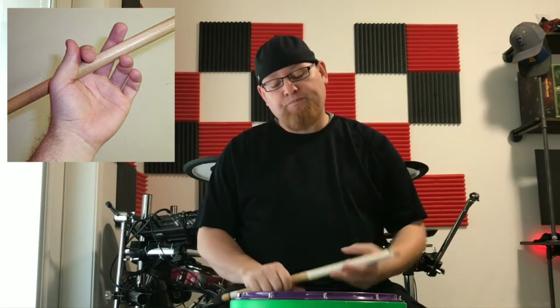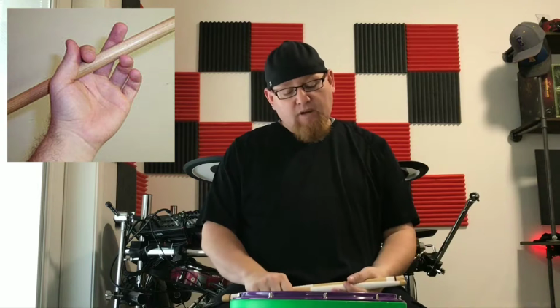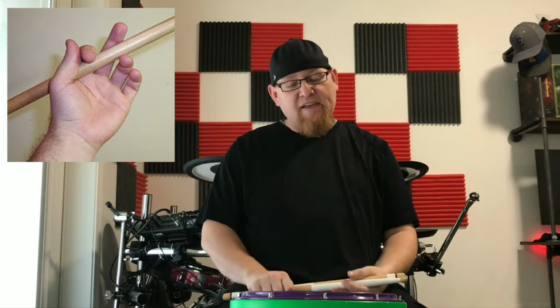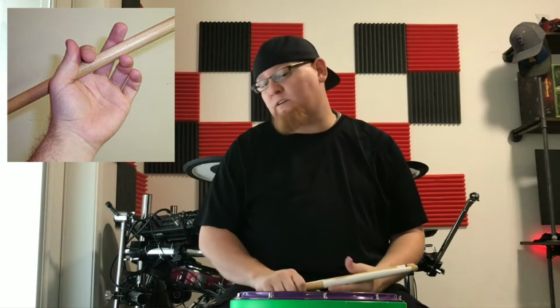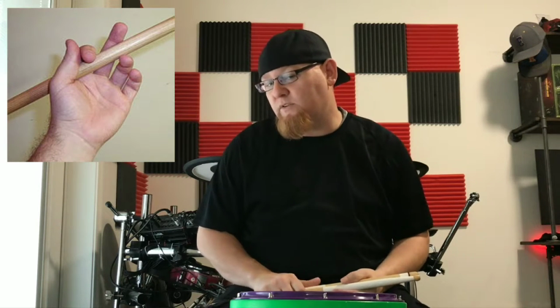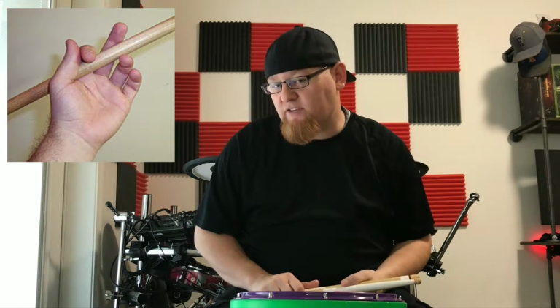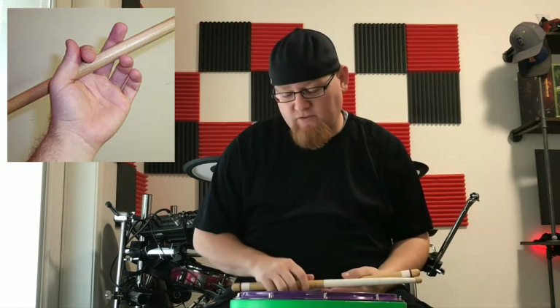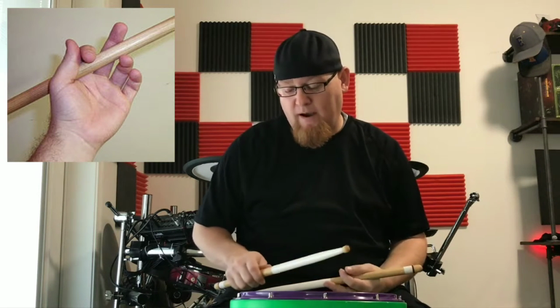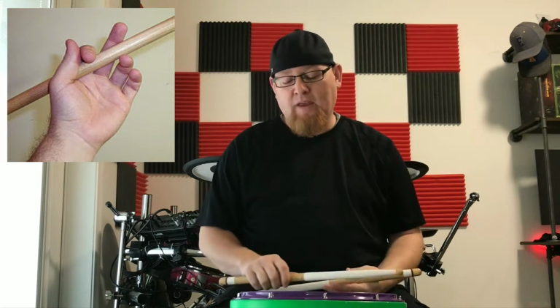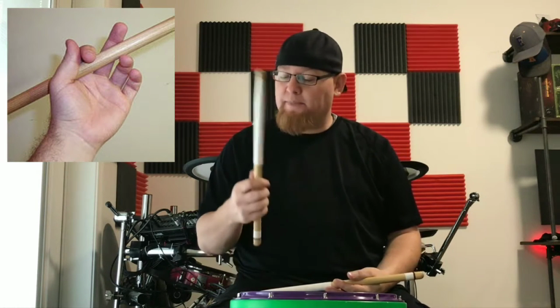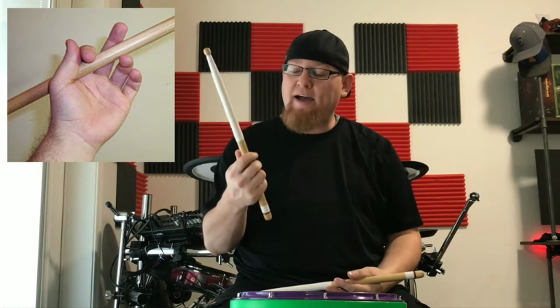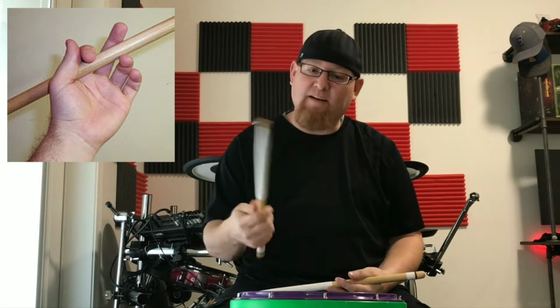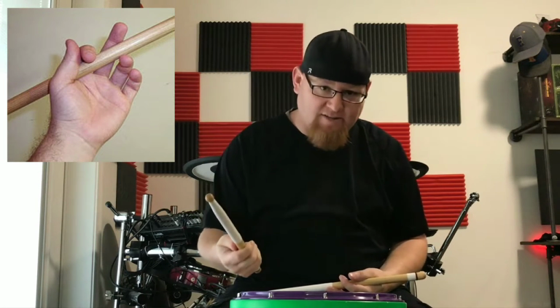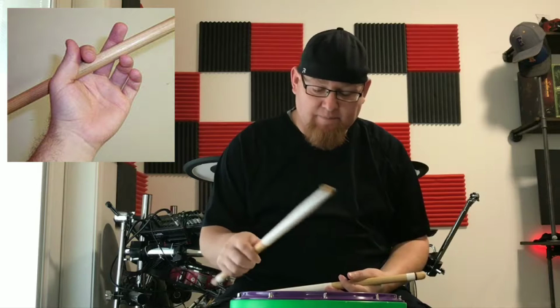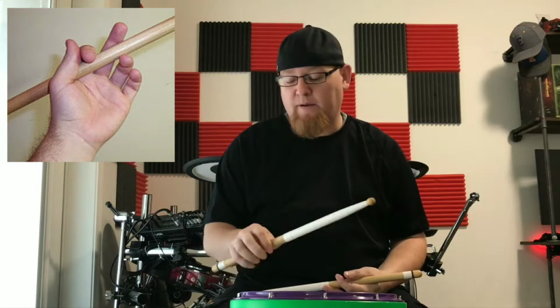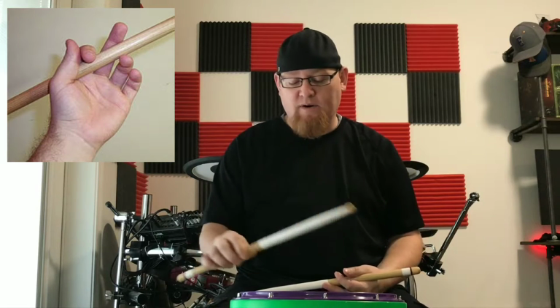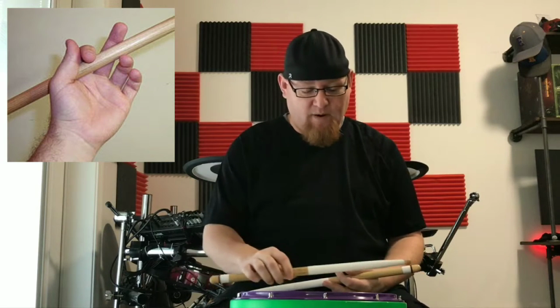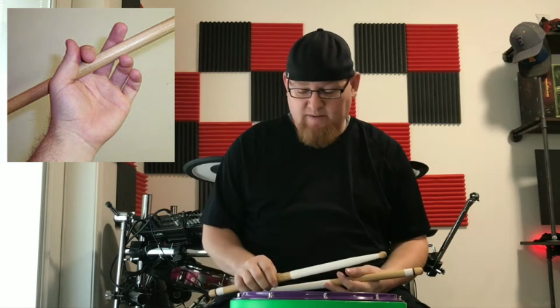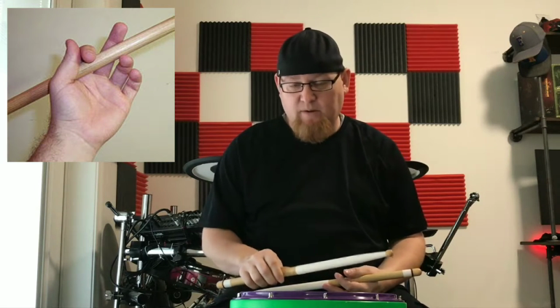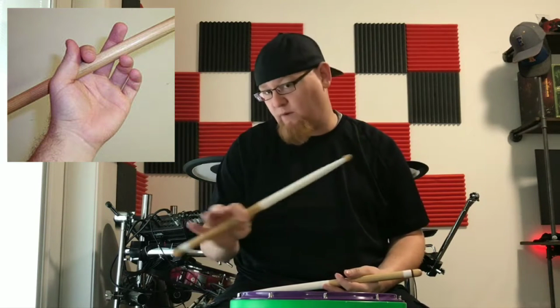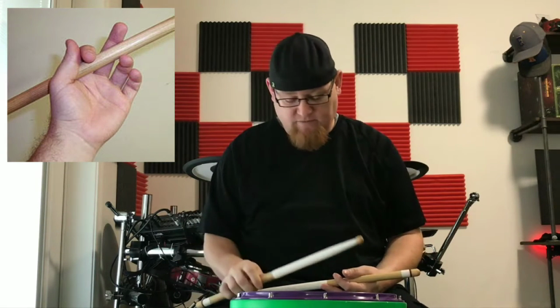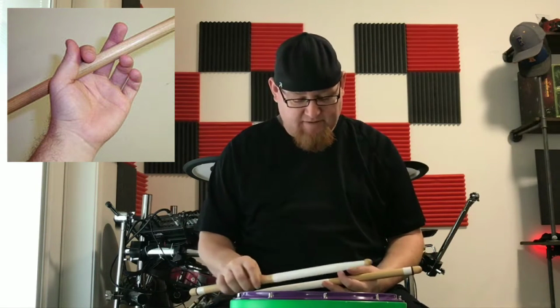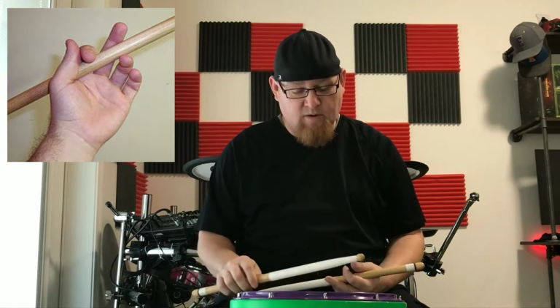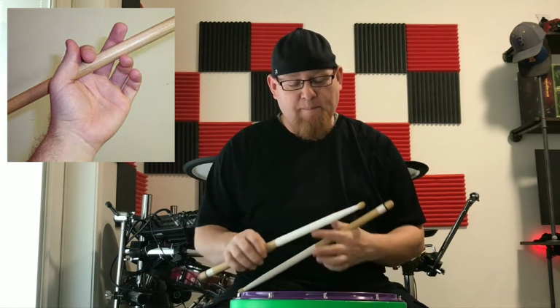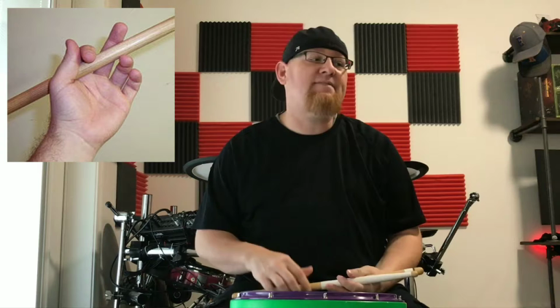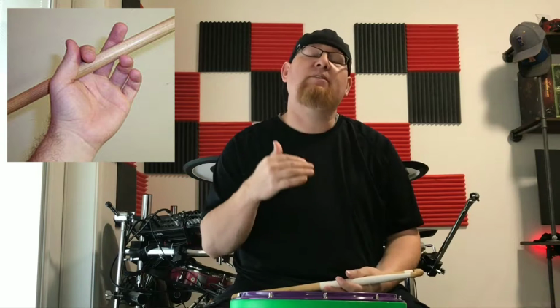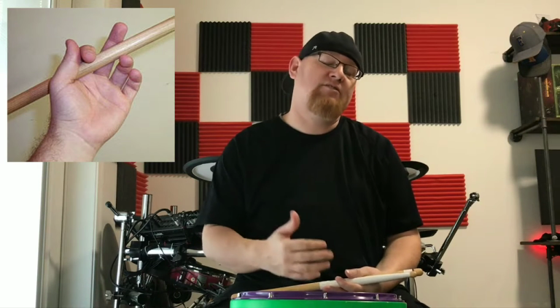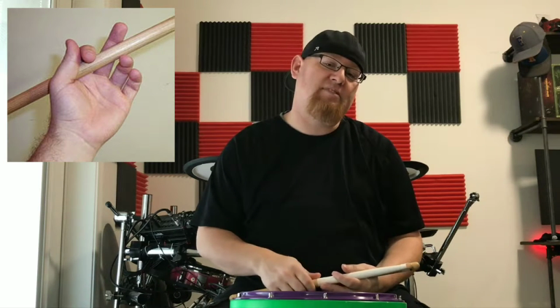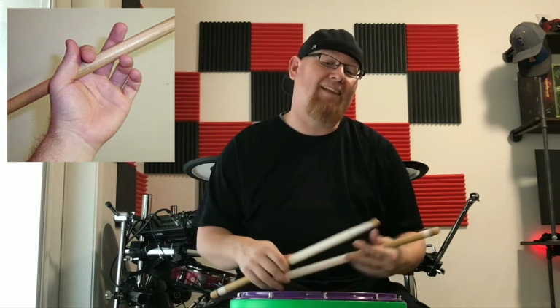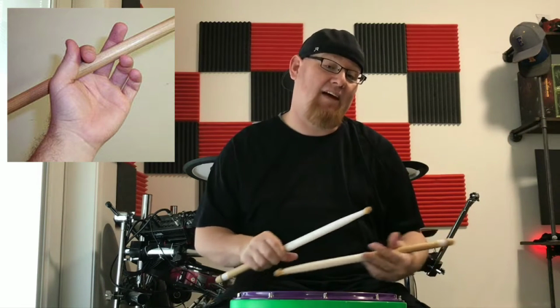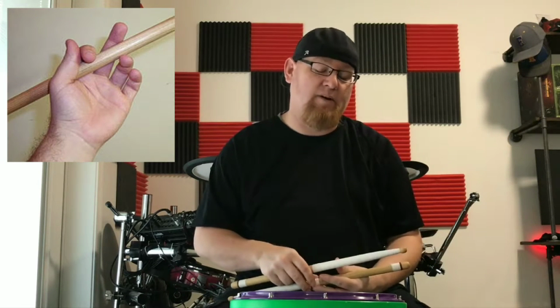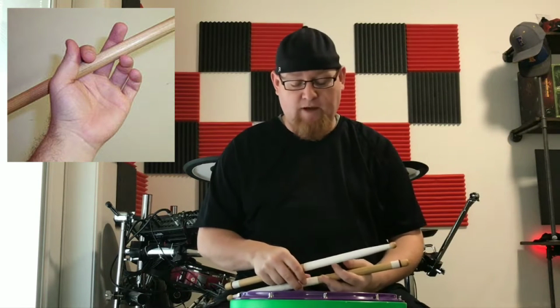Some things to consider when using traditional grip: the right hand is going to be matched grip, which we'll go into. The biggest focus with traditional grip is going to be what the left hand is doing.